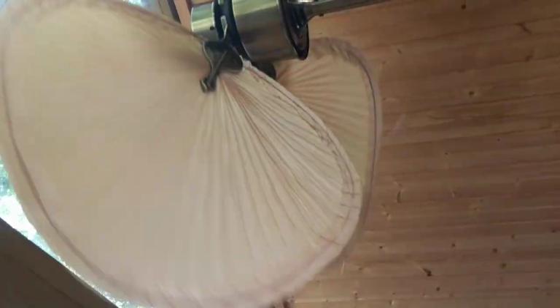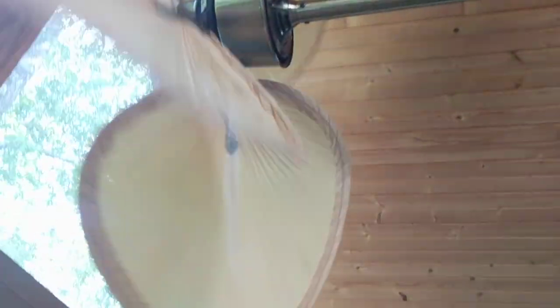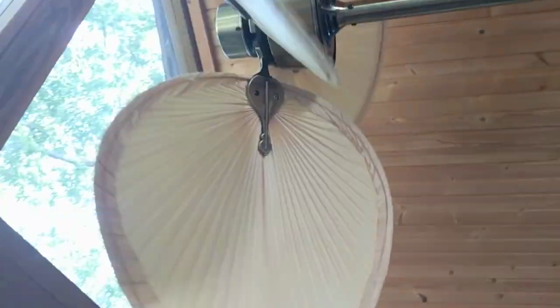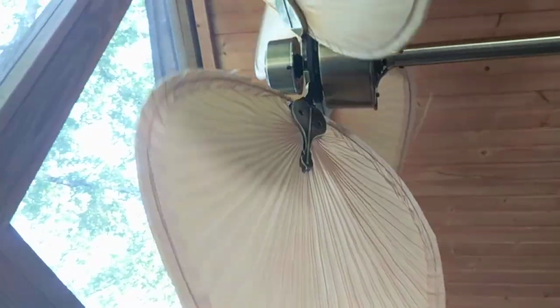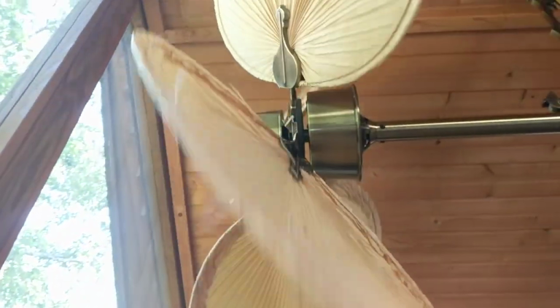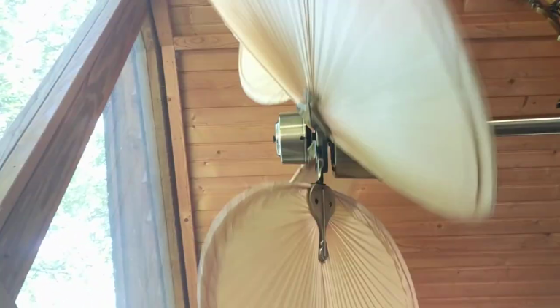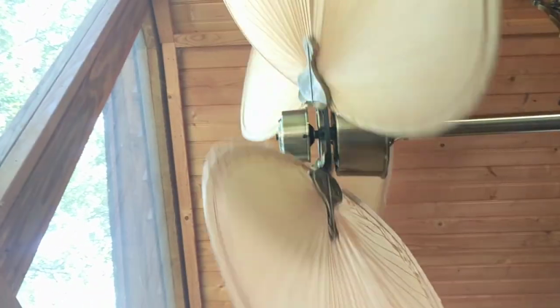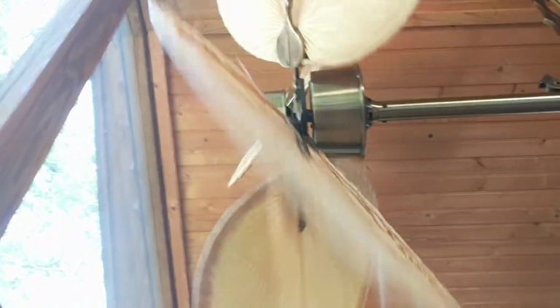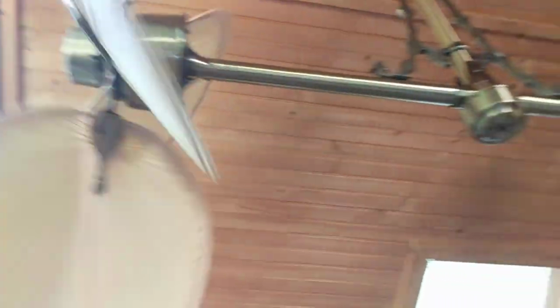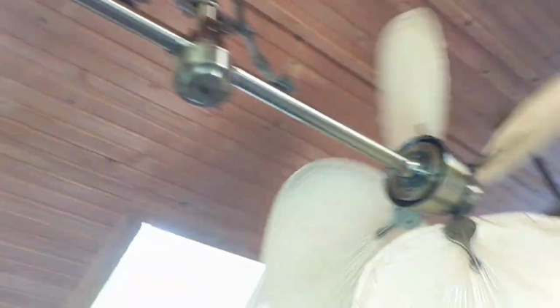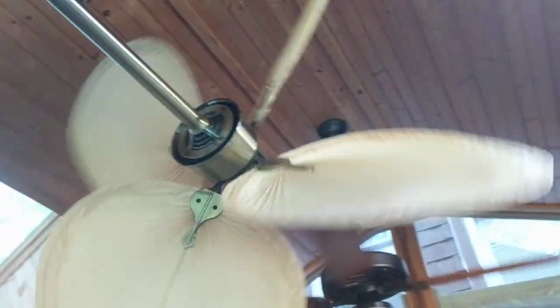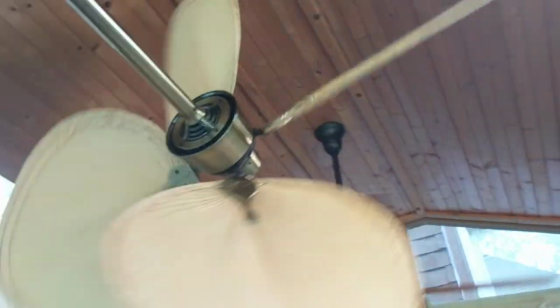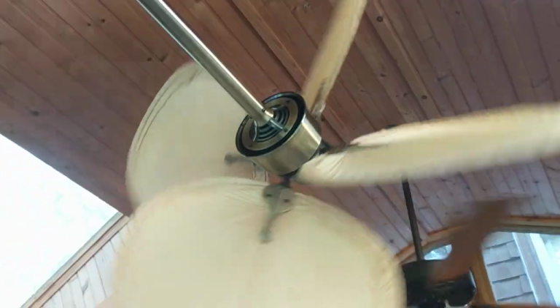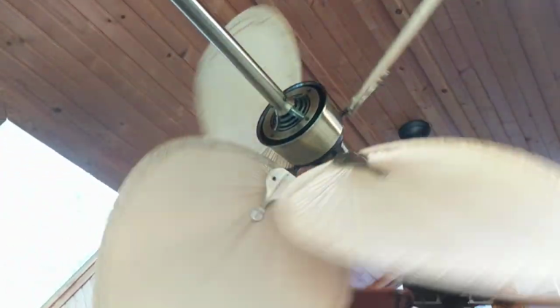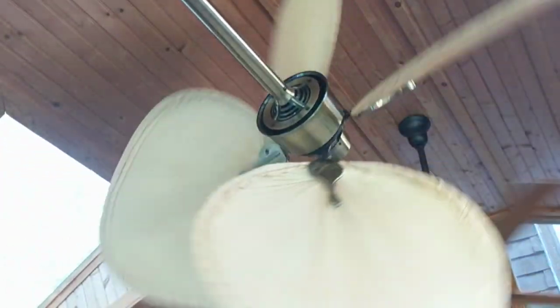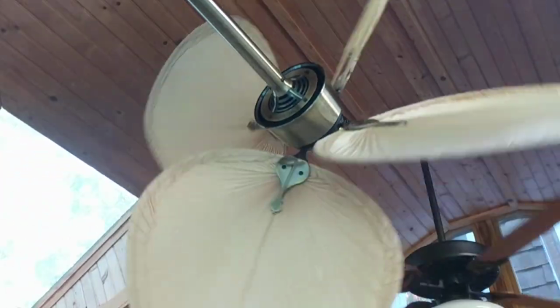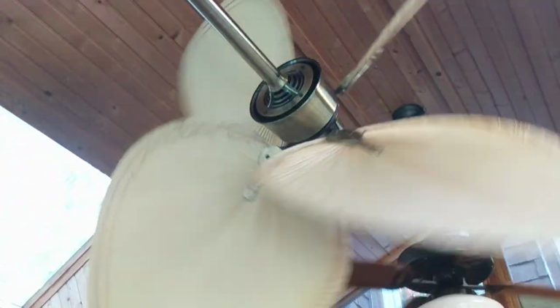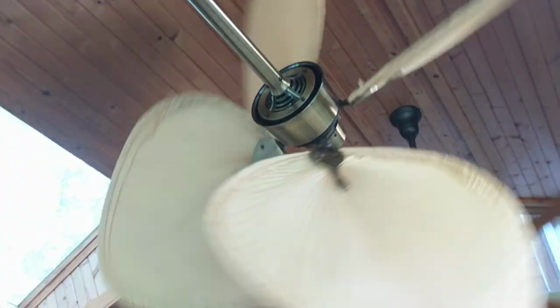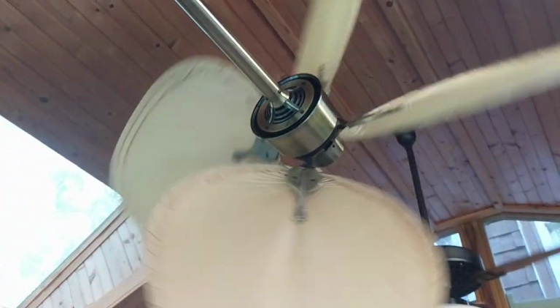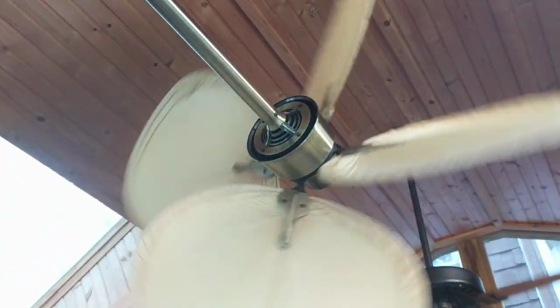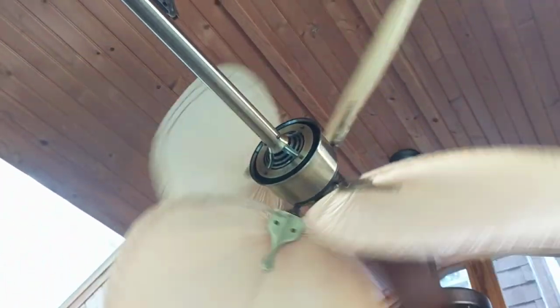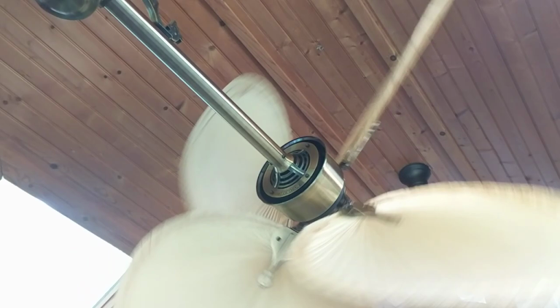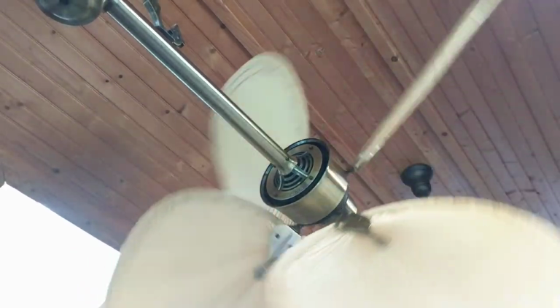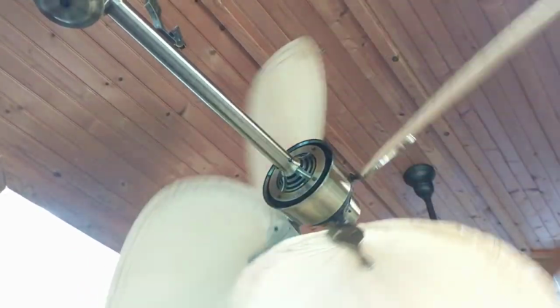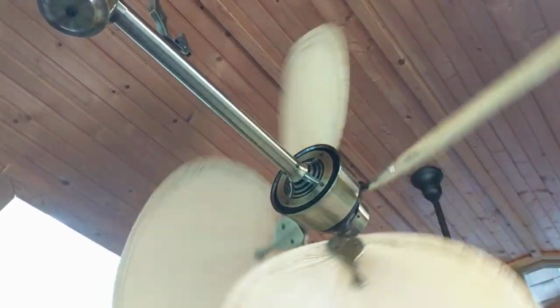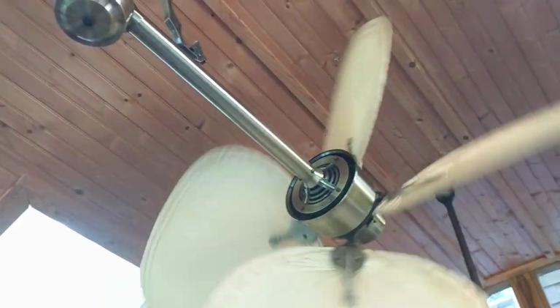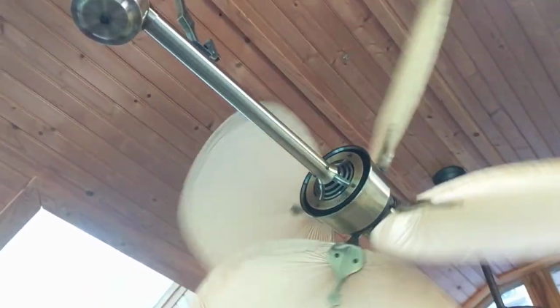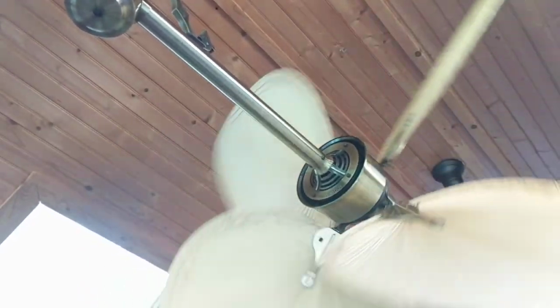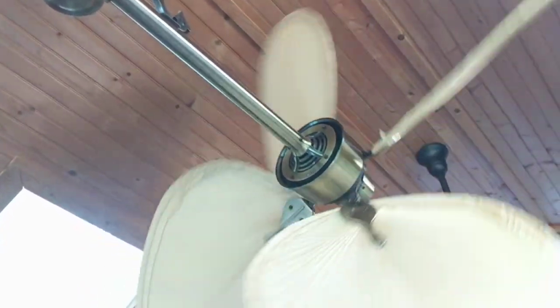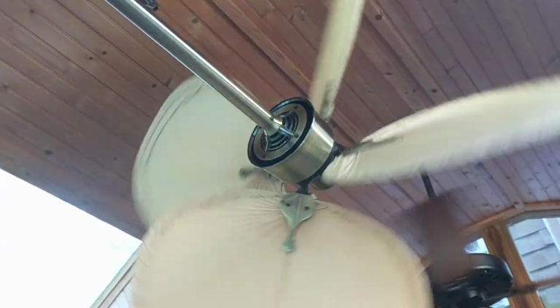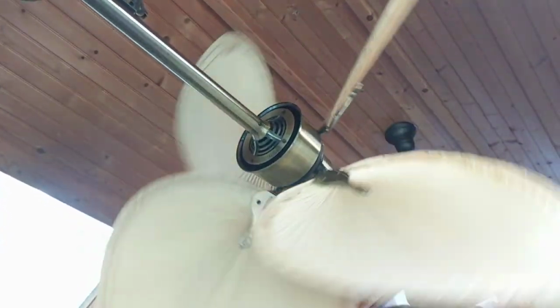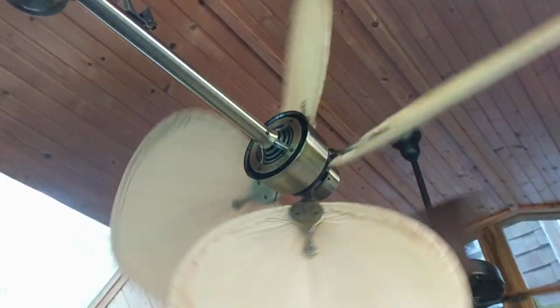Not really my cup of tea but they're cool nonetheless — they're expensive fans. $2,400 retail, and with what I paid for it, there was no way in hell that I was going to say no.